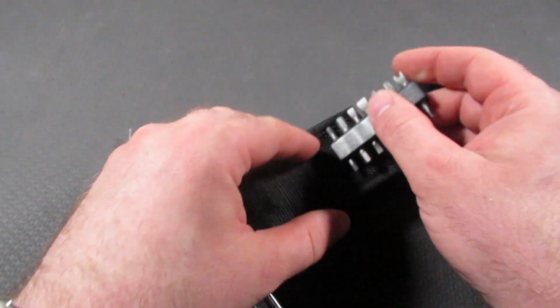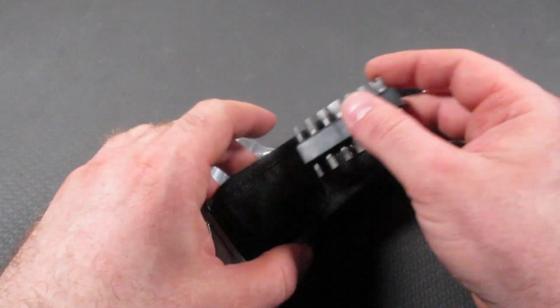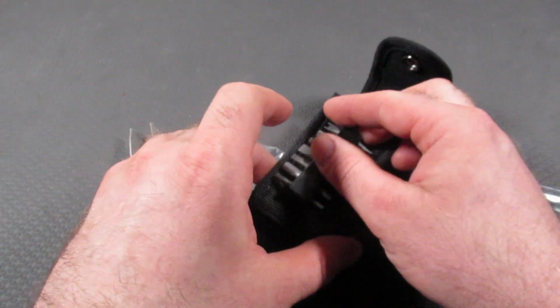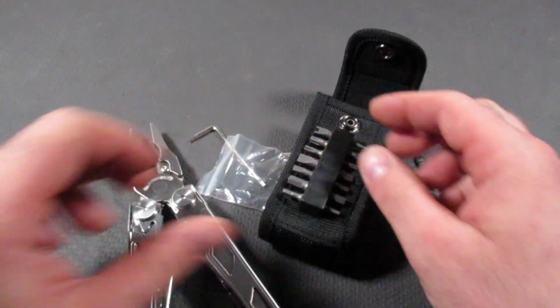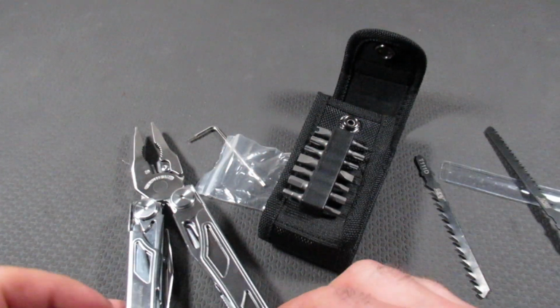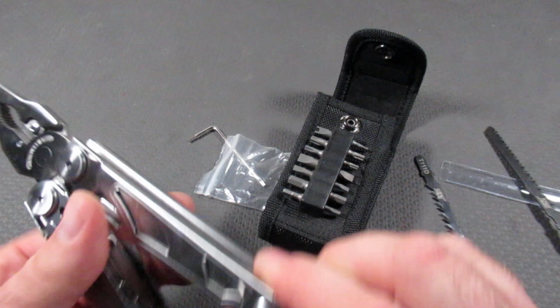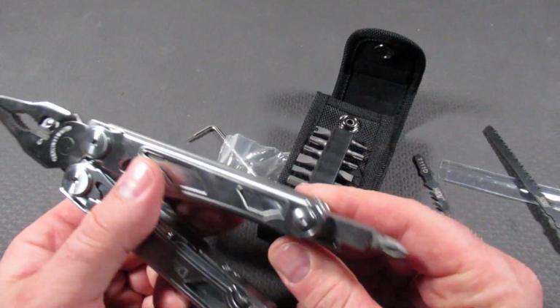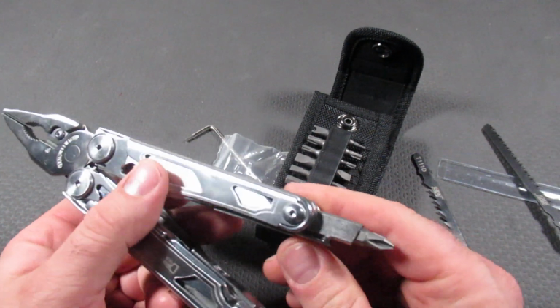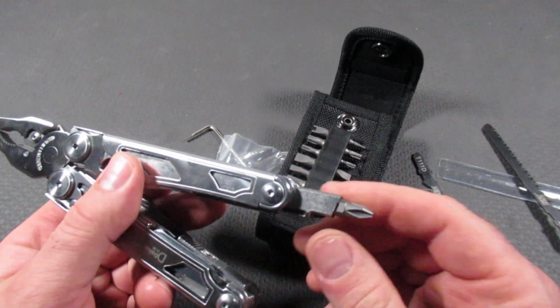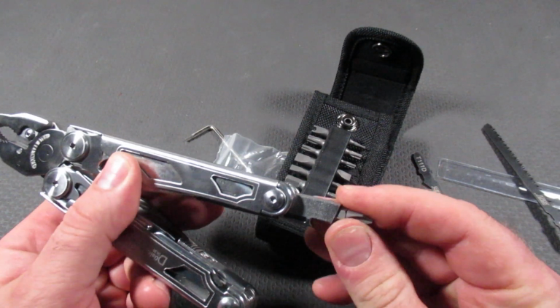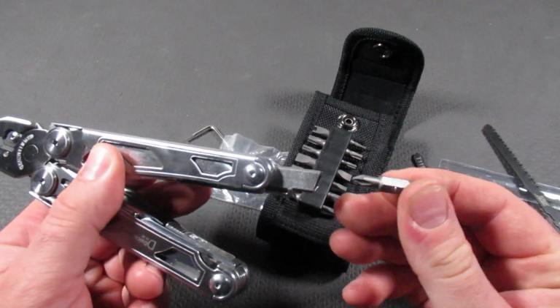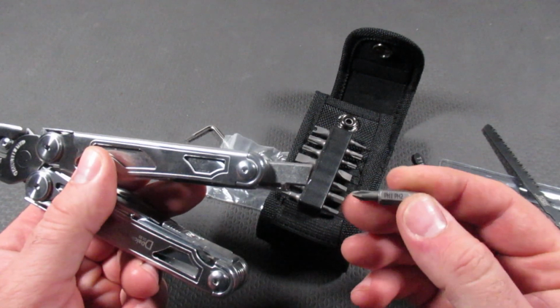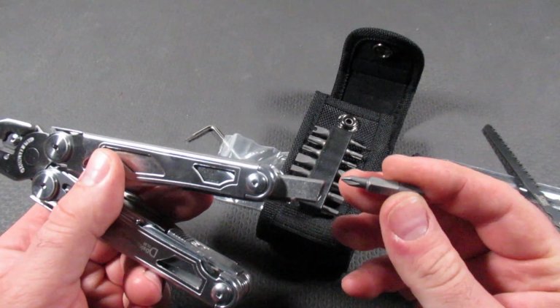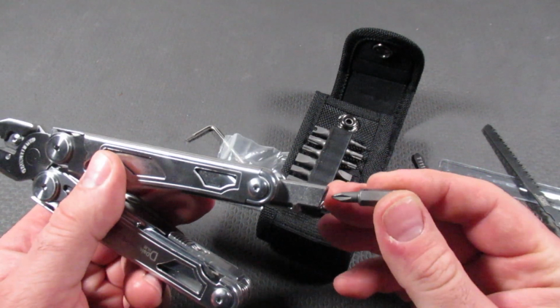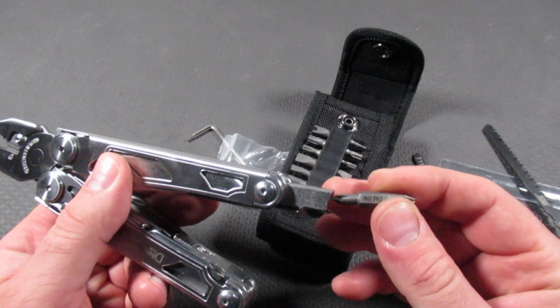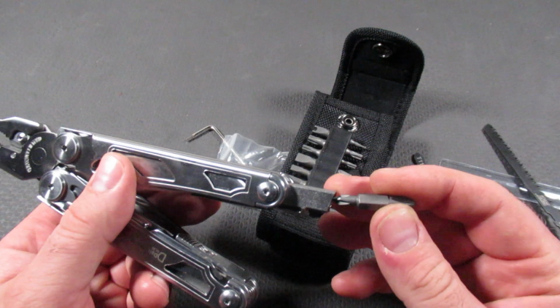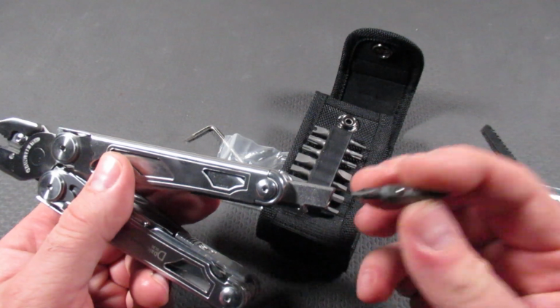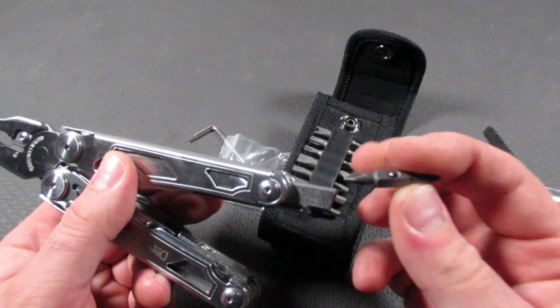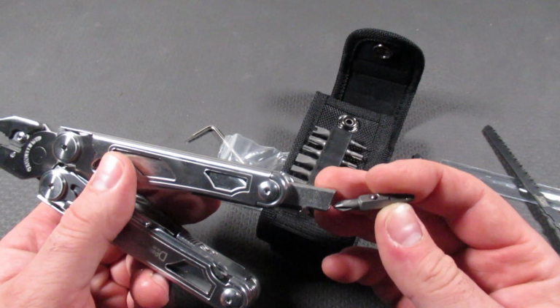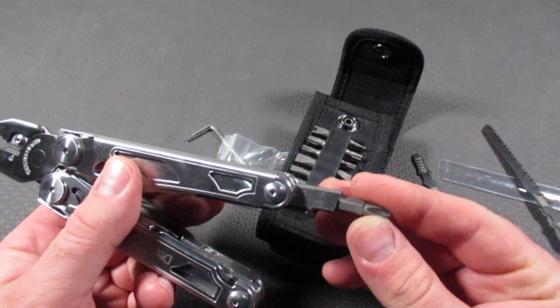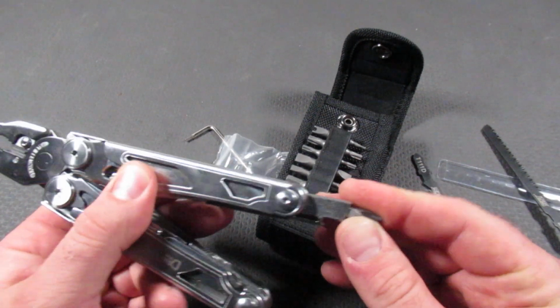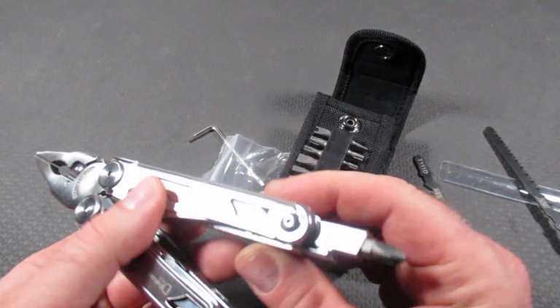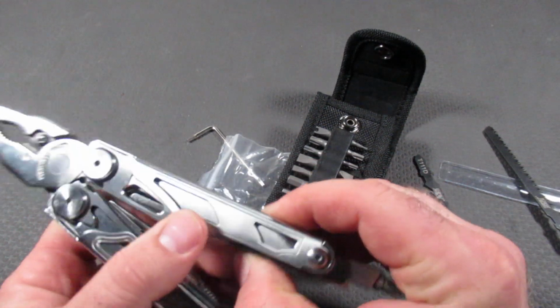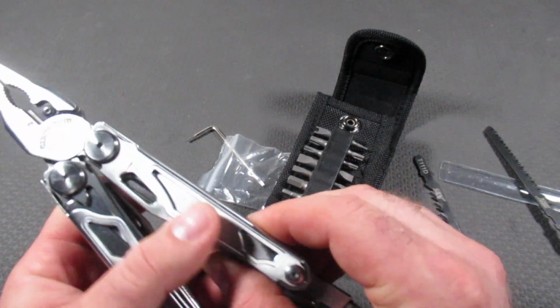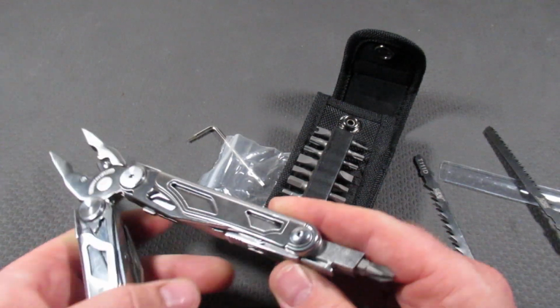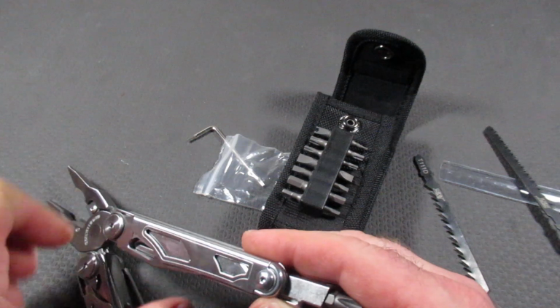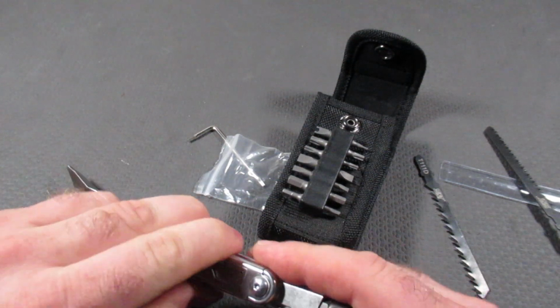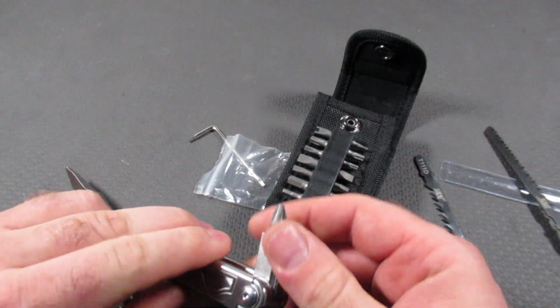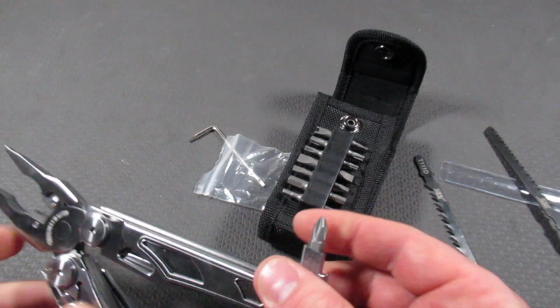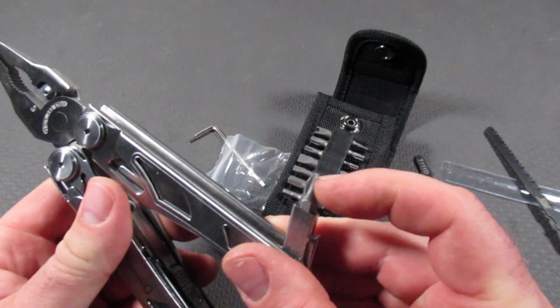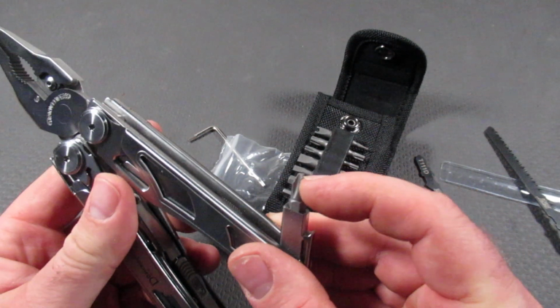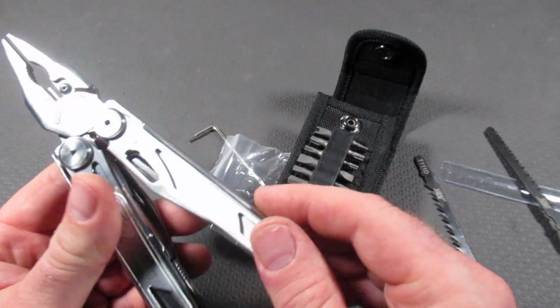All kinds of different styles. And if that's not enough, you can go onto Amazon and buy Klein bits that will work with this, or DeWalt double-sided bits. You can find many different variations and styles to fit in this bit driver.